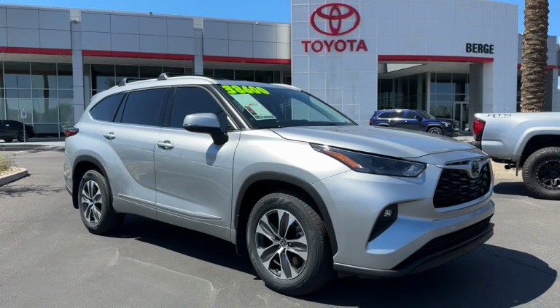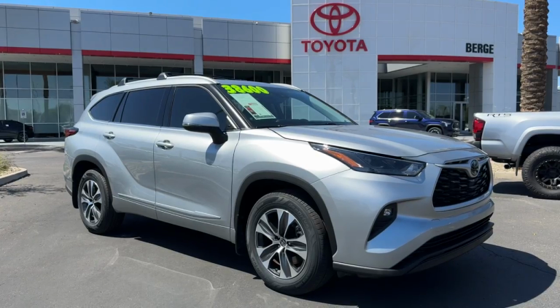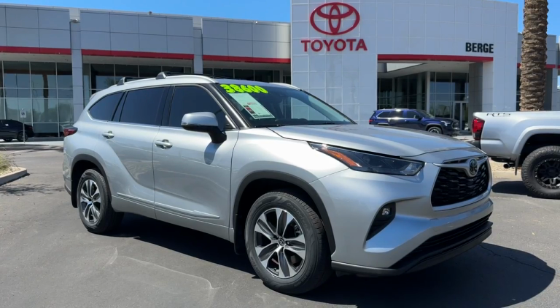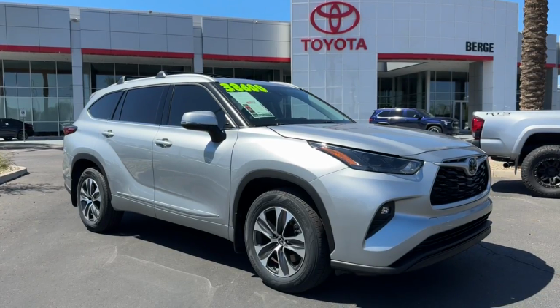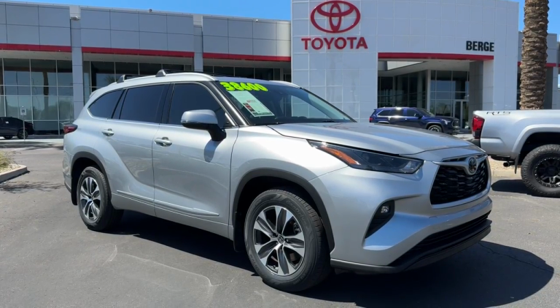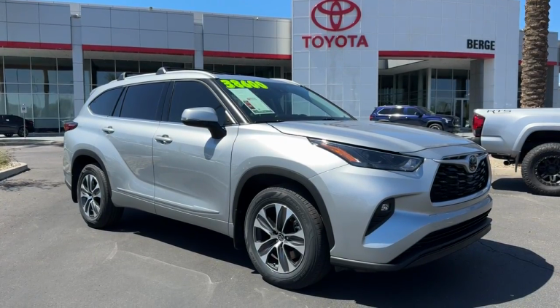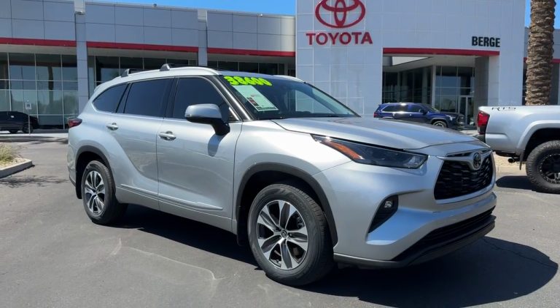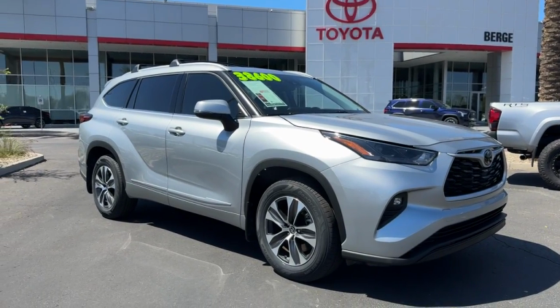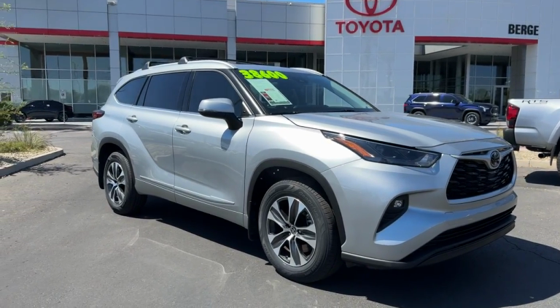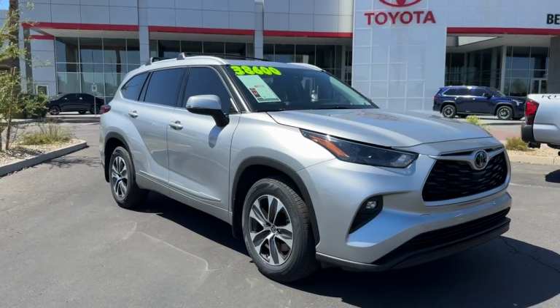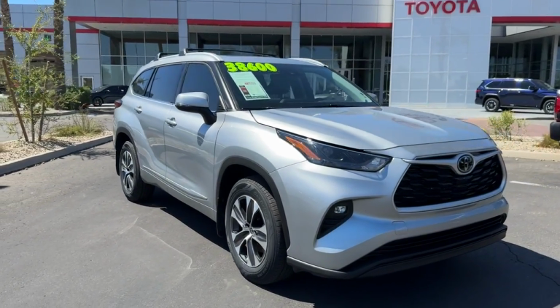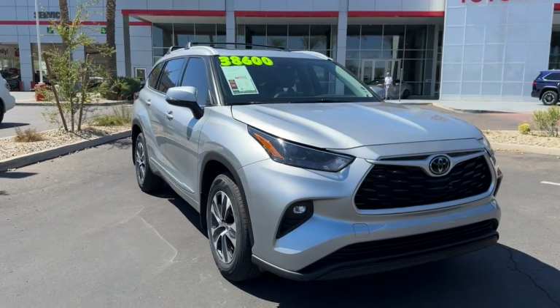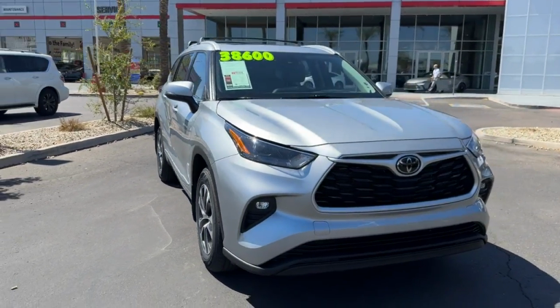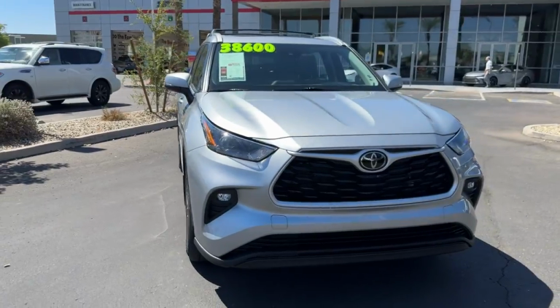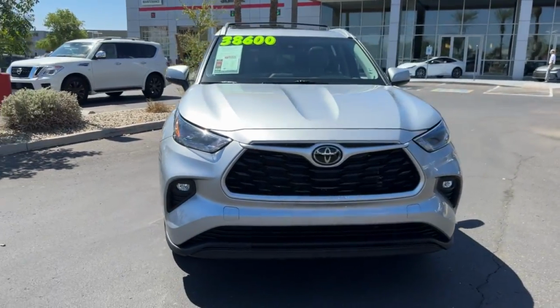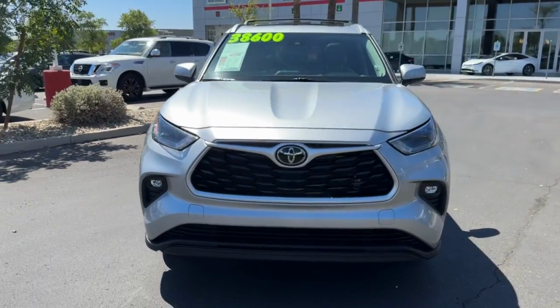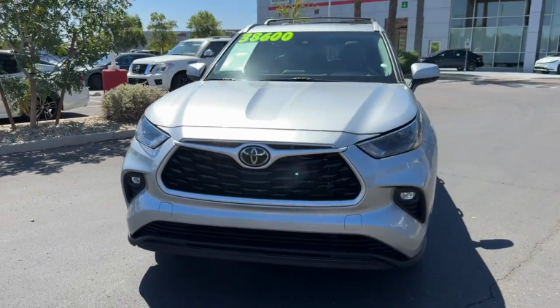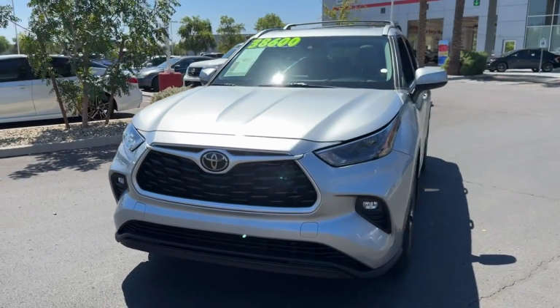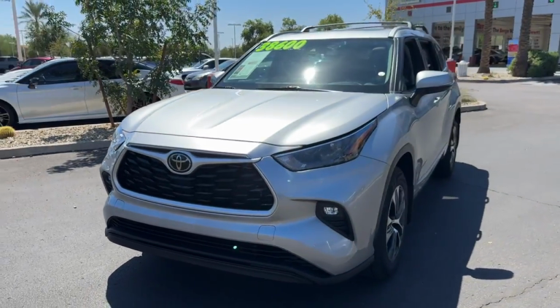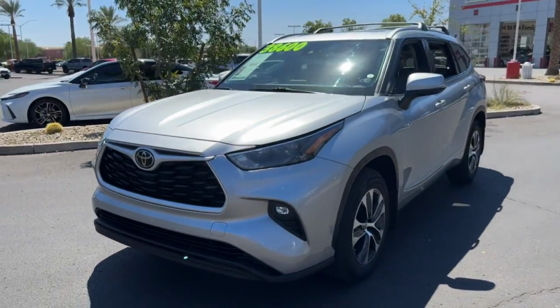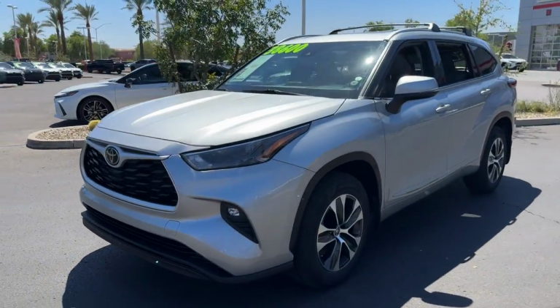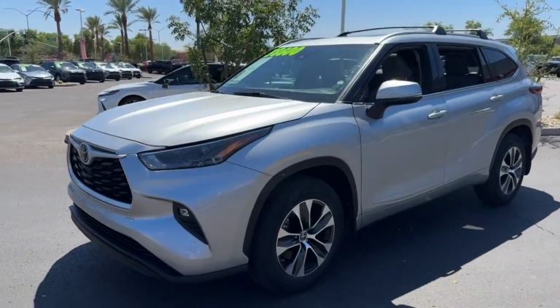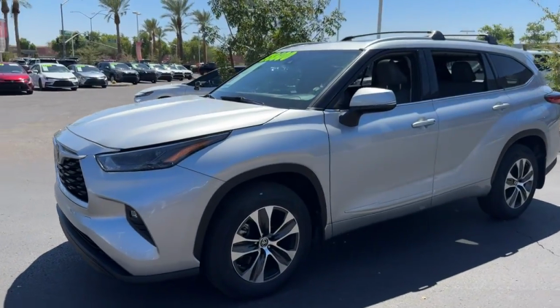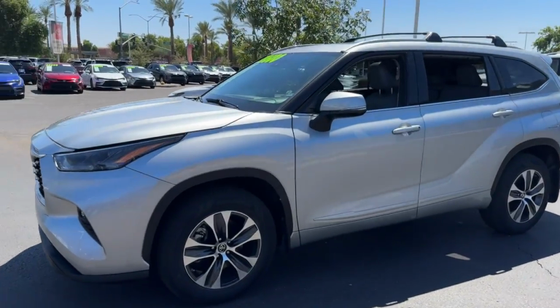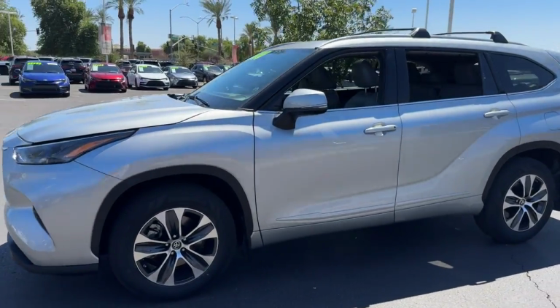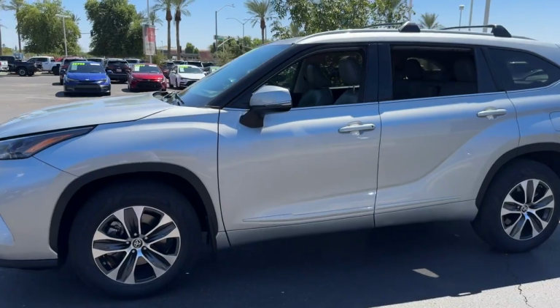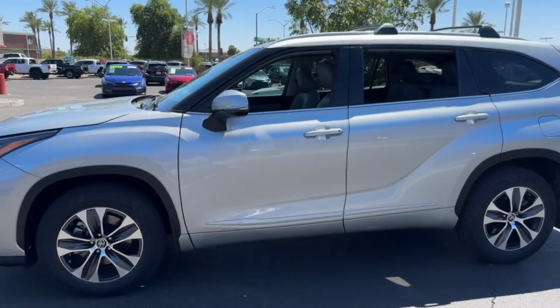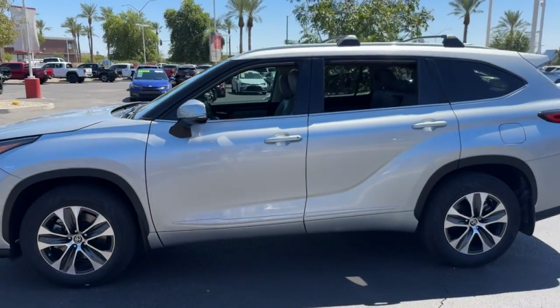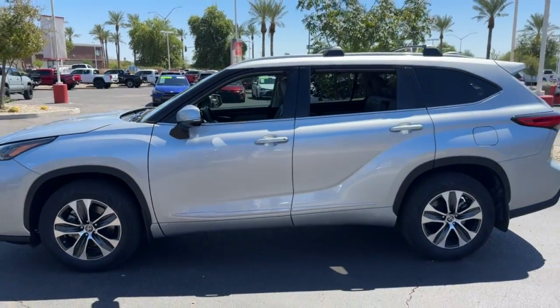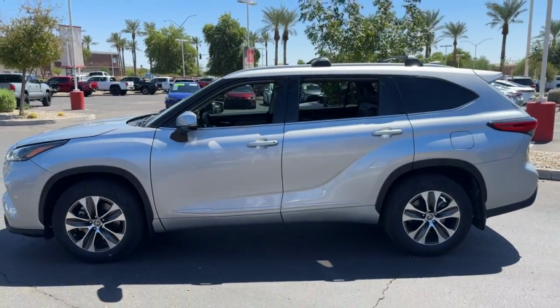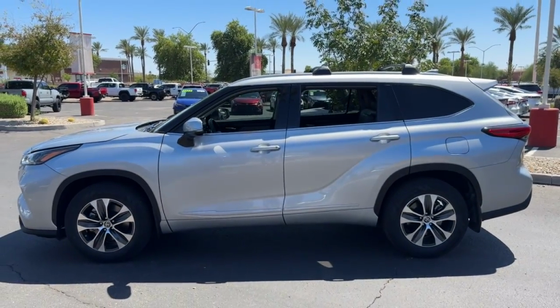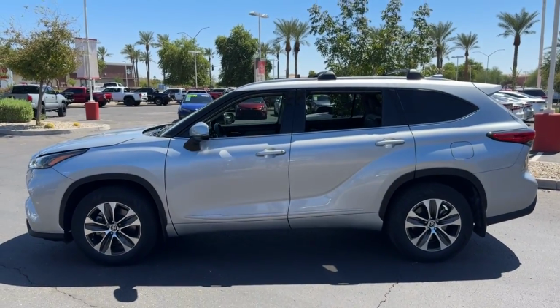Get a feel for the 2022 Toyota Highlander. With less than 40,000 miles on the odometer, this vehicle provides excellent value. Here's a sleek and sporty Toyota Highlander your family will love.